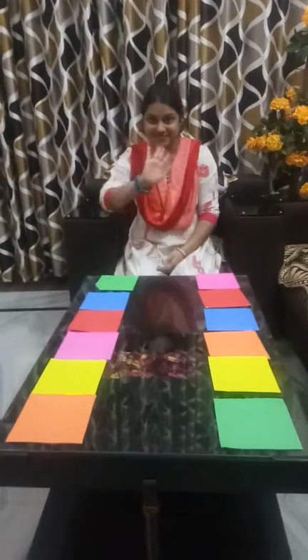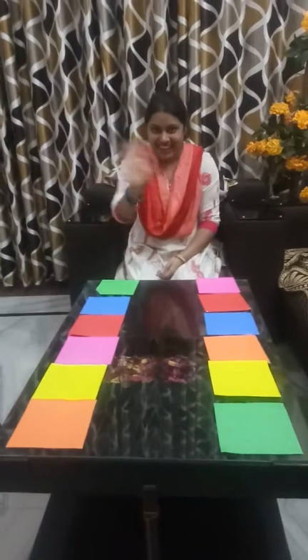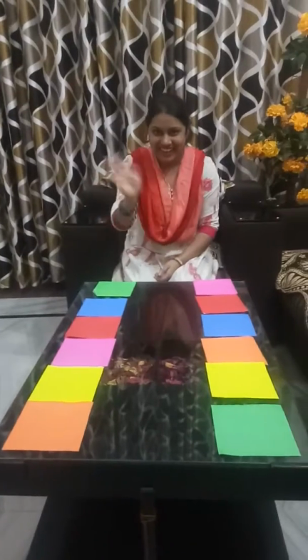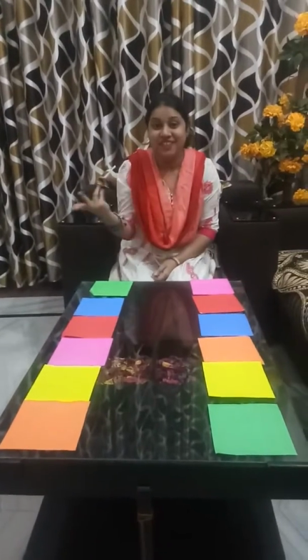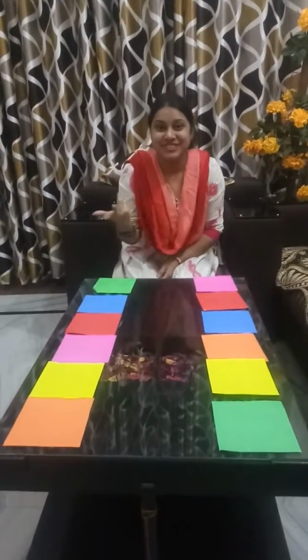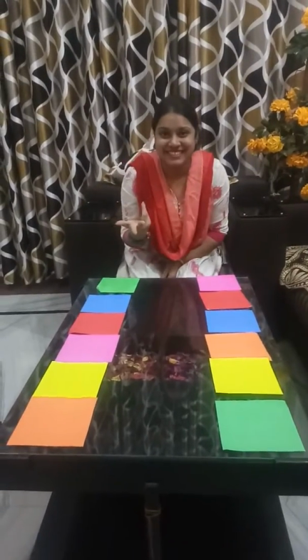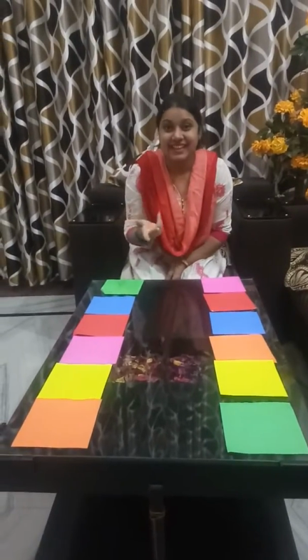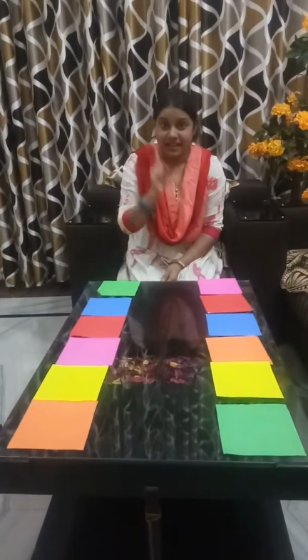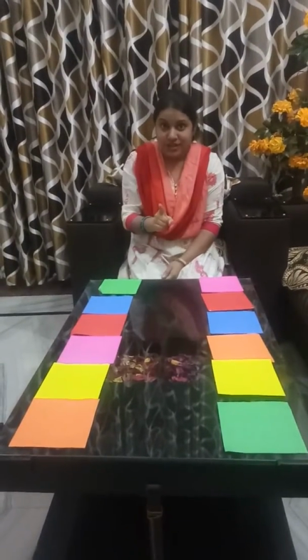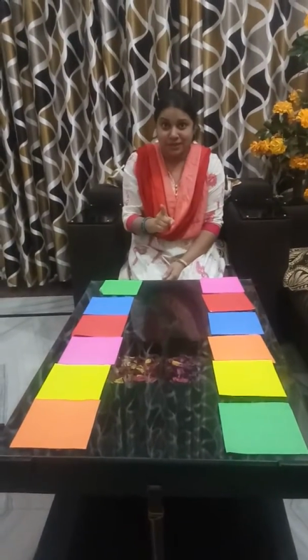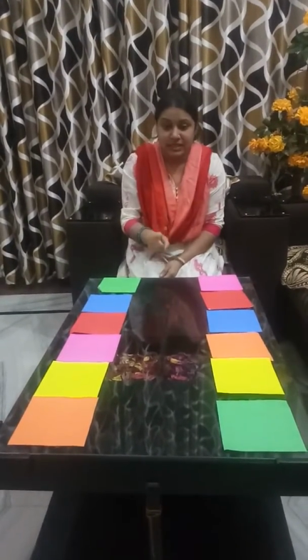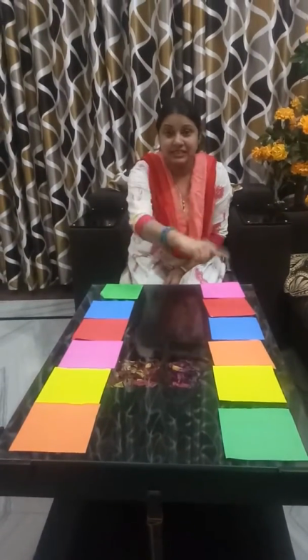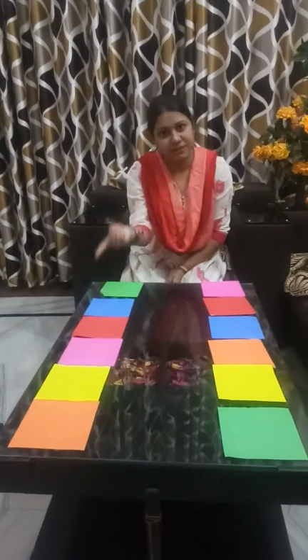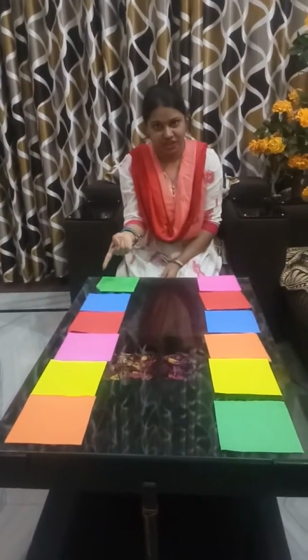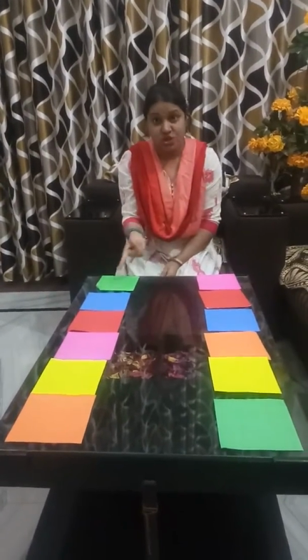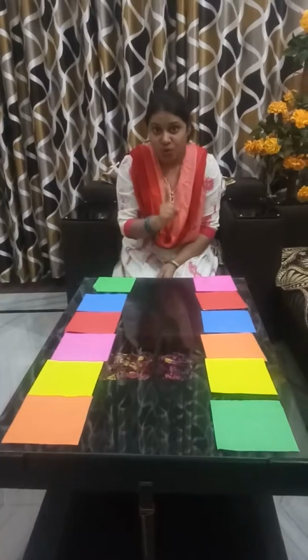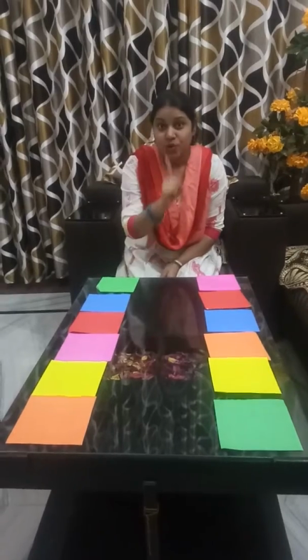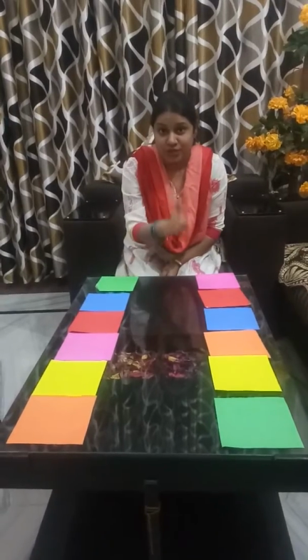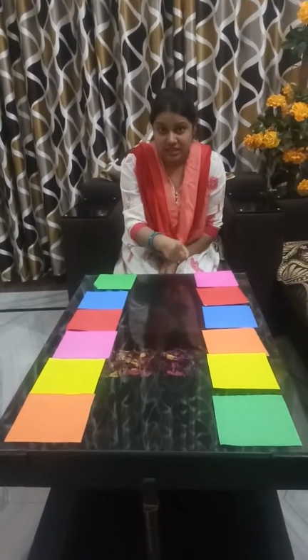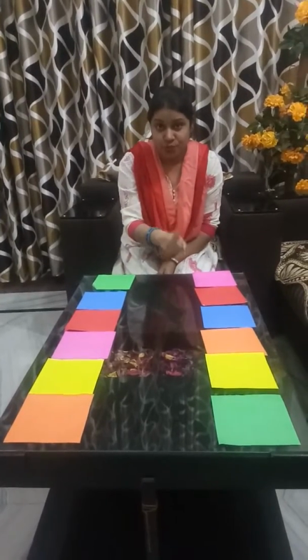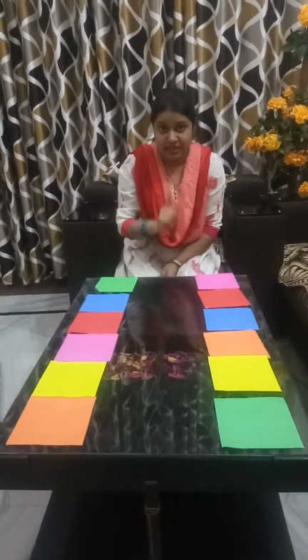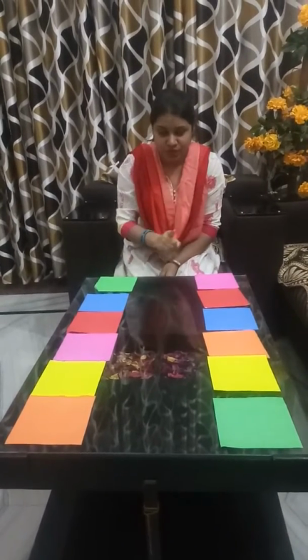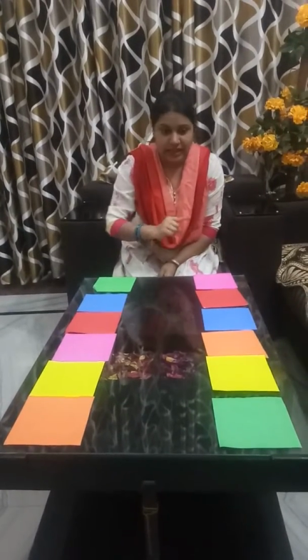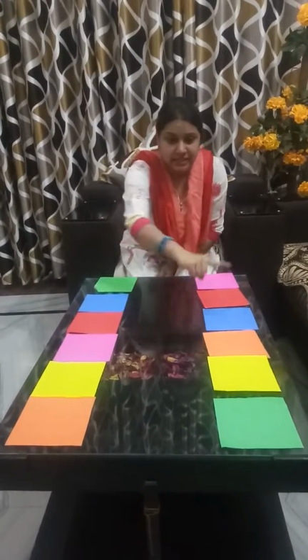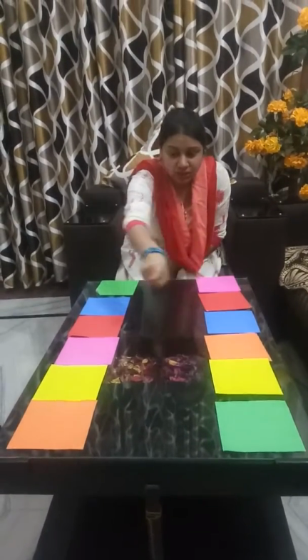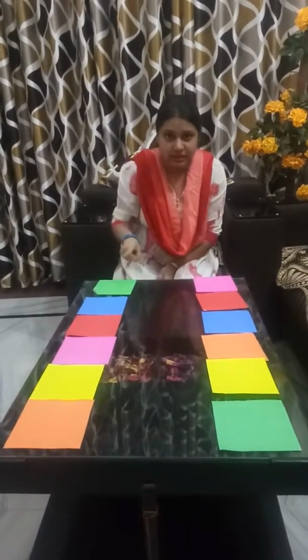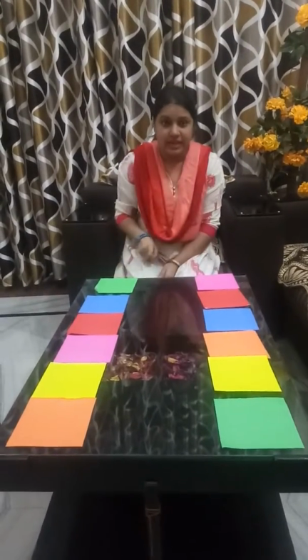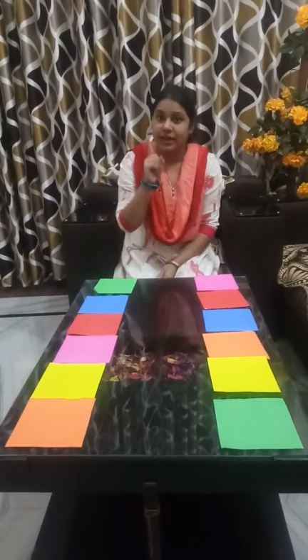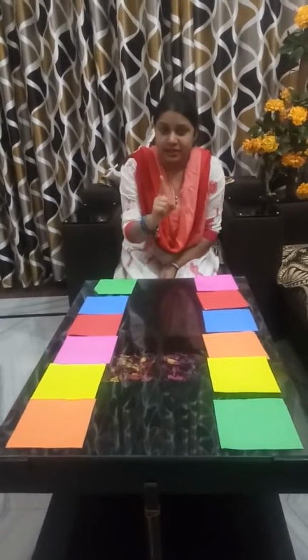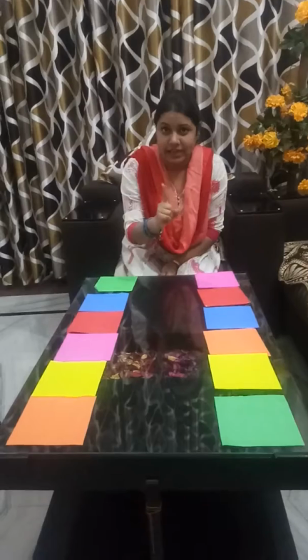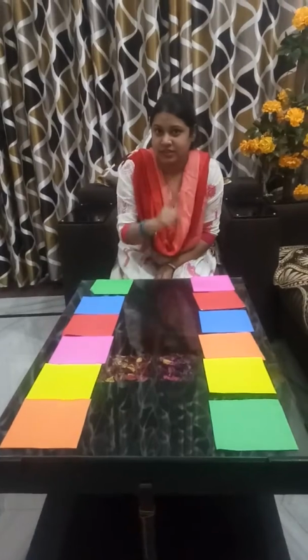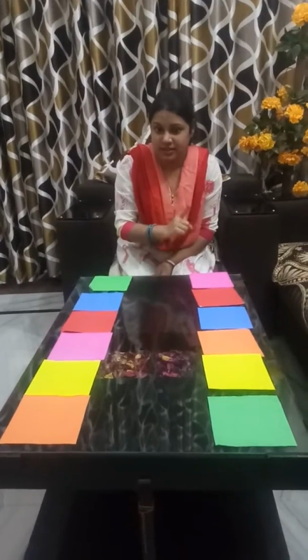Hi, how are you children? Now today's my topic is color matching. So you will listen to me carefully and see here all colors and you recognize where is the color.